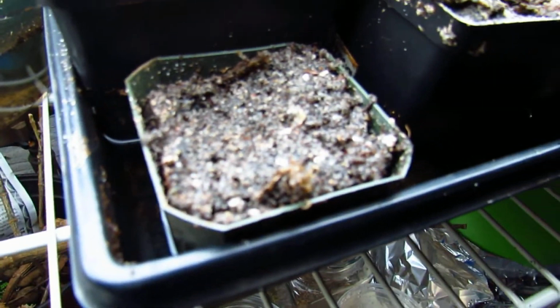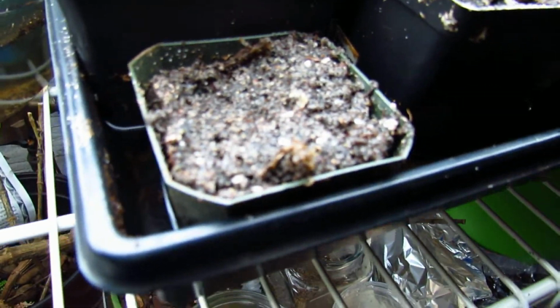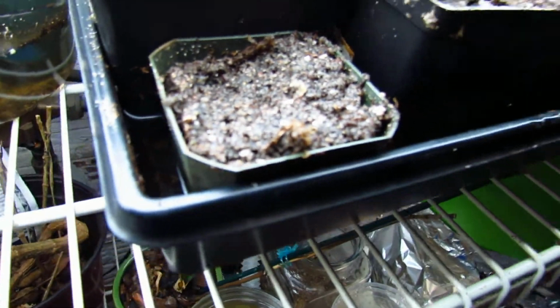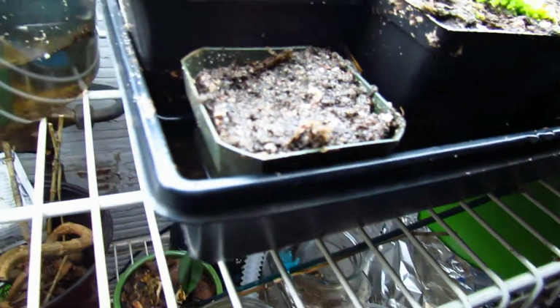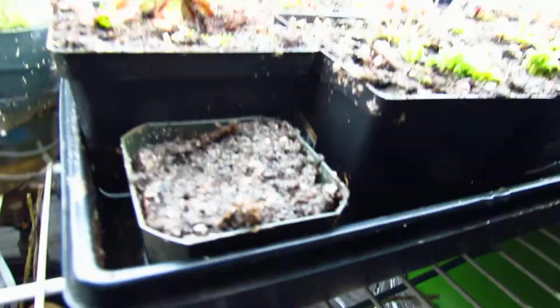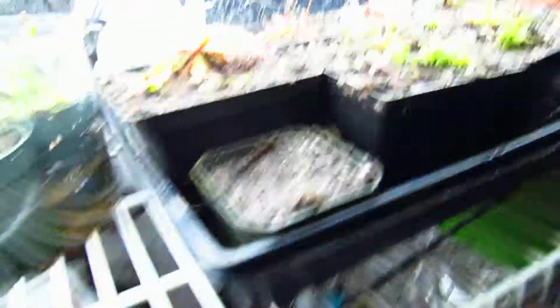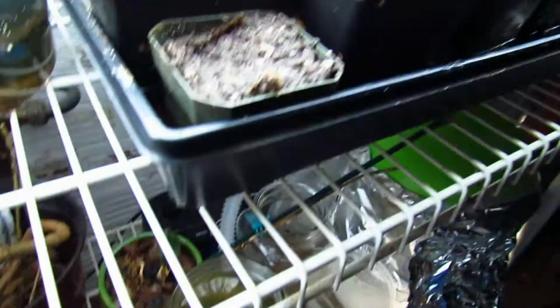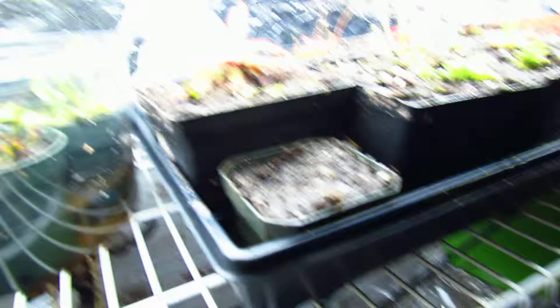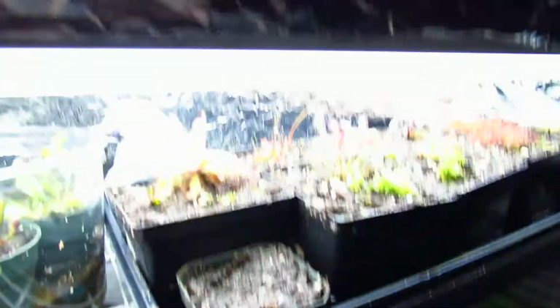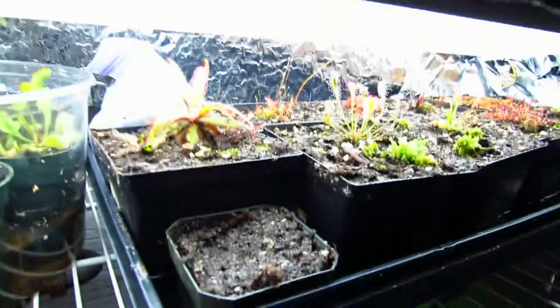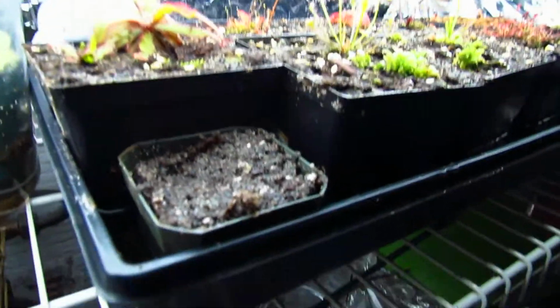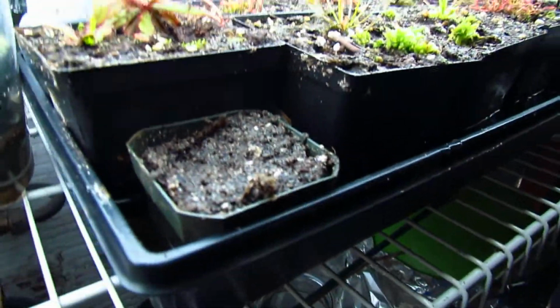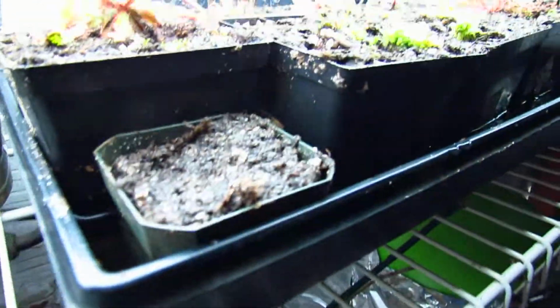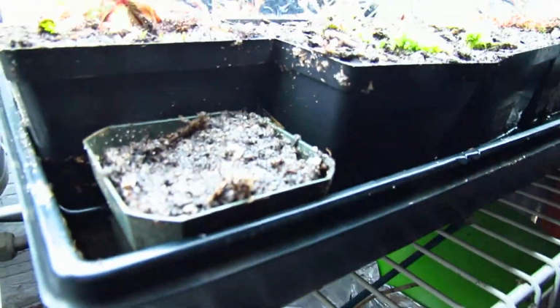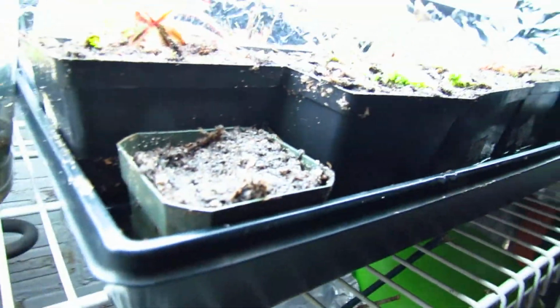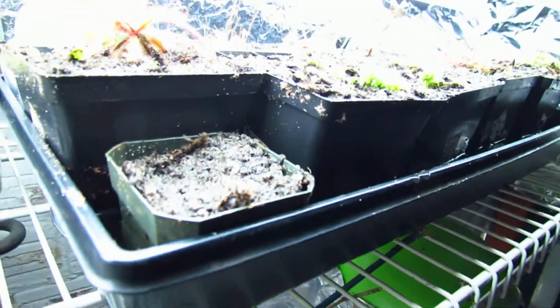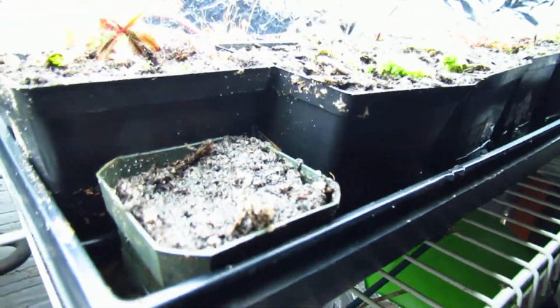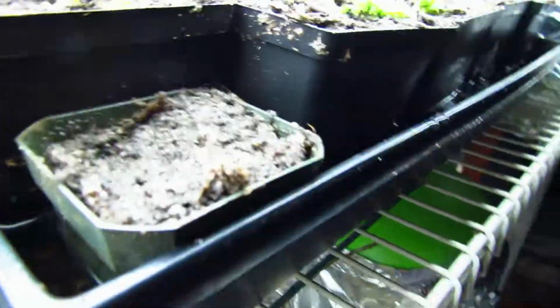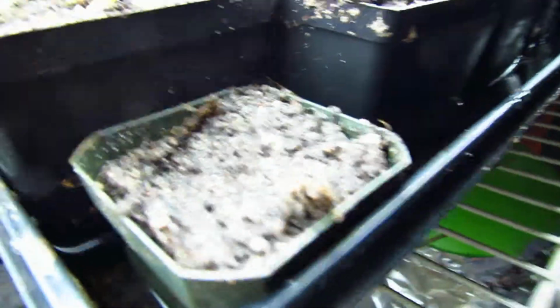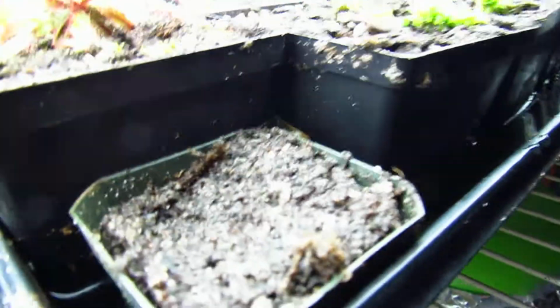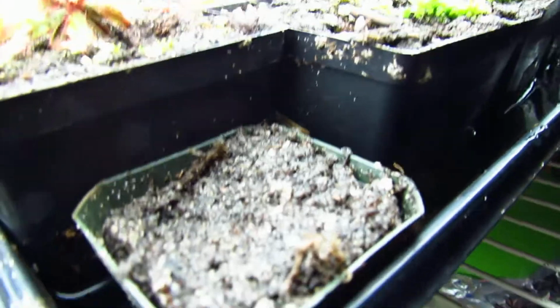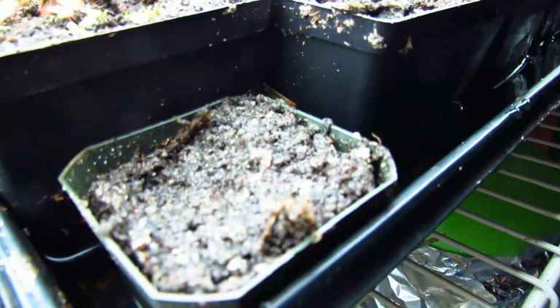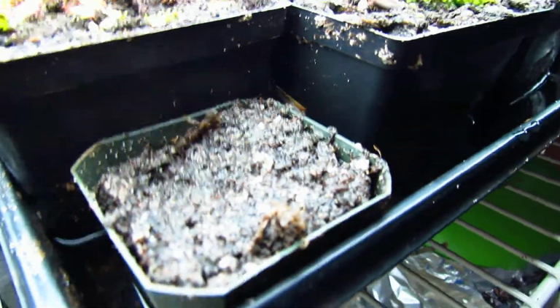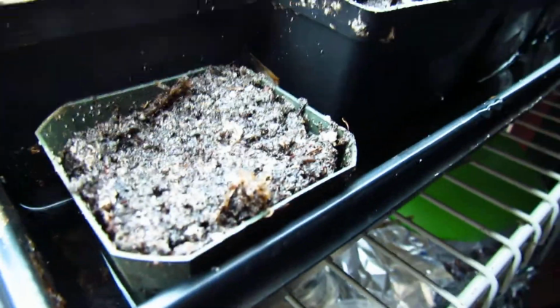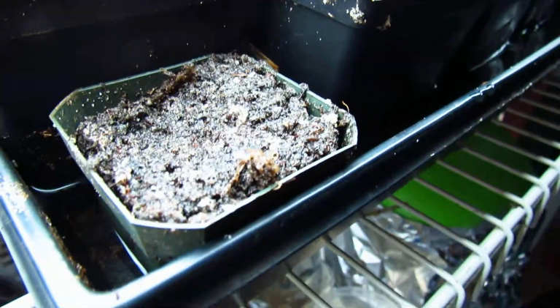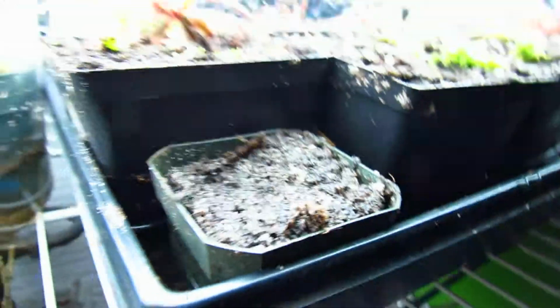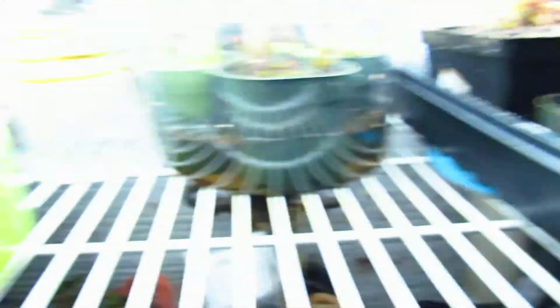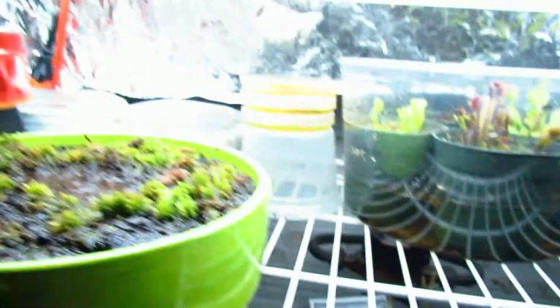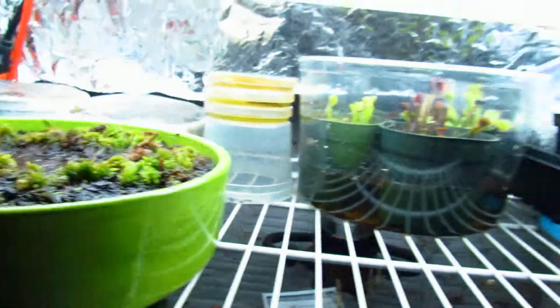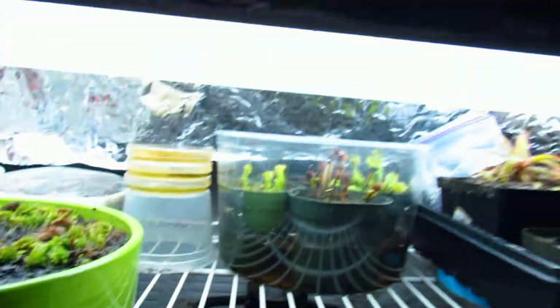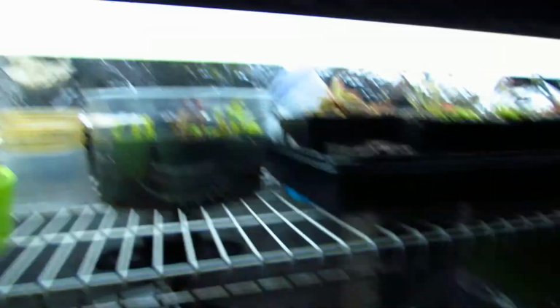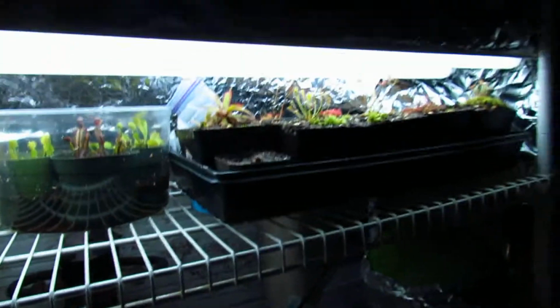I got so many seeds in an SASE — there are like a ton of them. I didn't realize it but I spread them out everywhere, so hopefully I'll have a ton. And I think that's it.